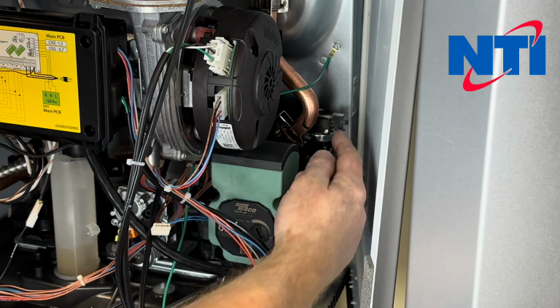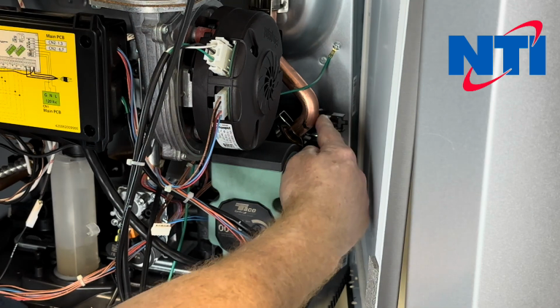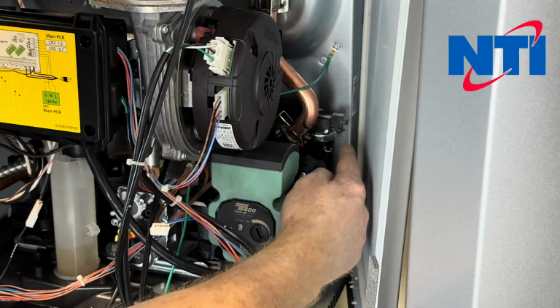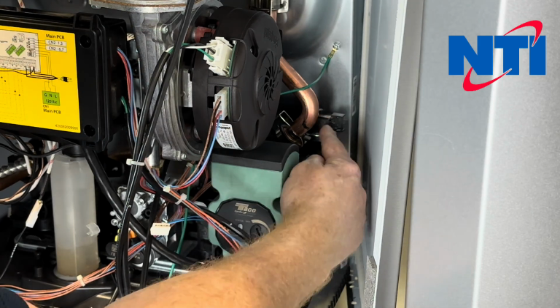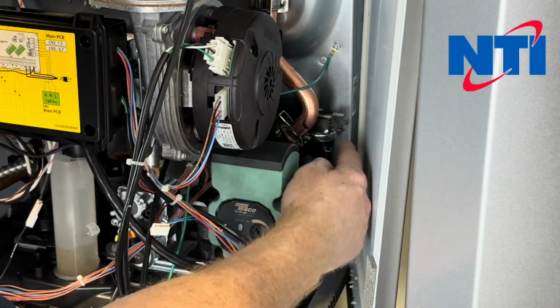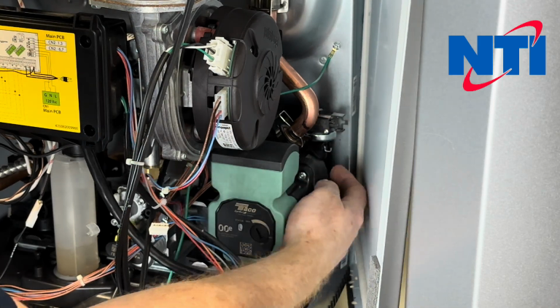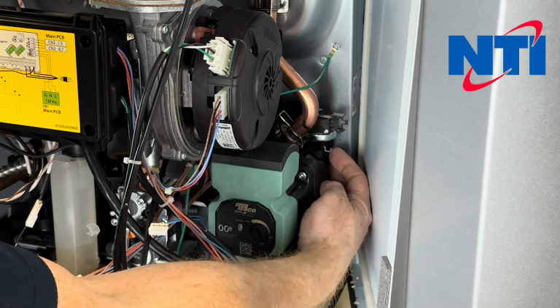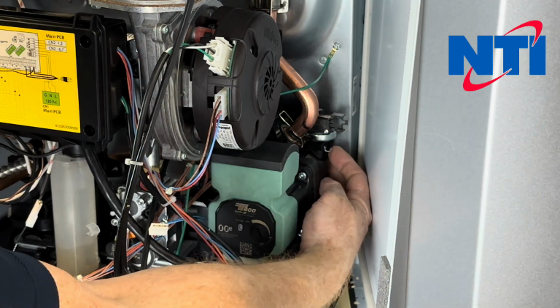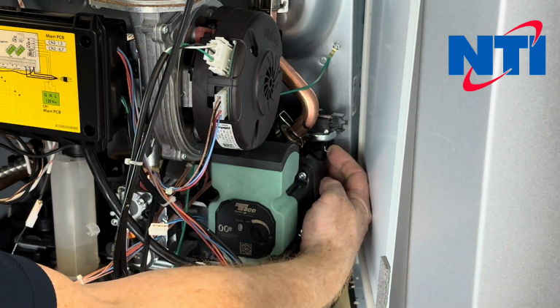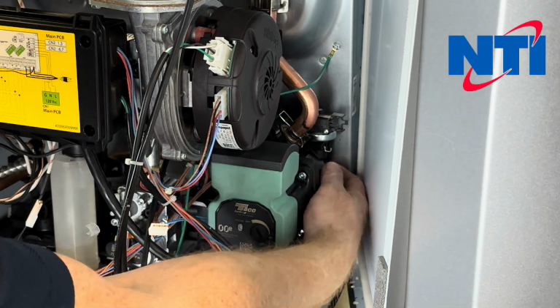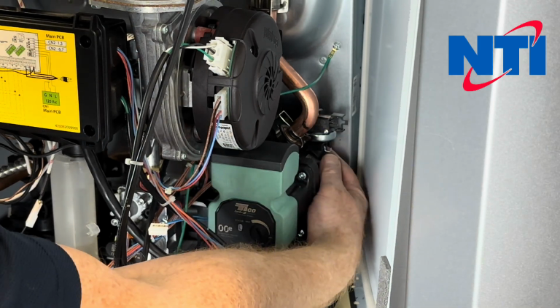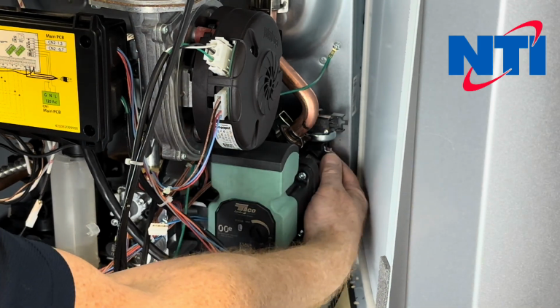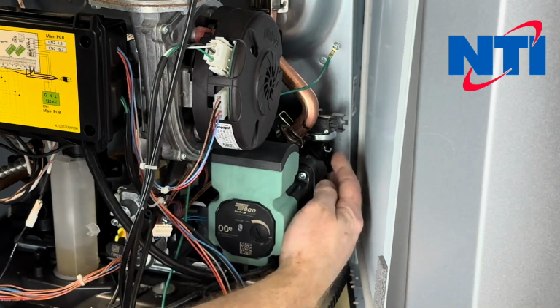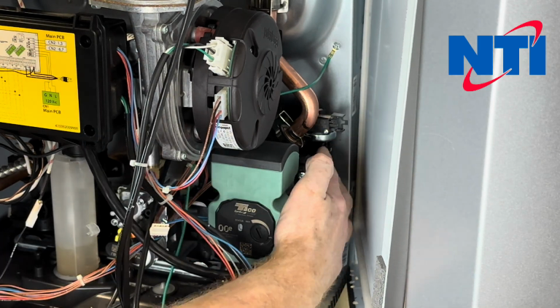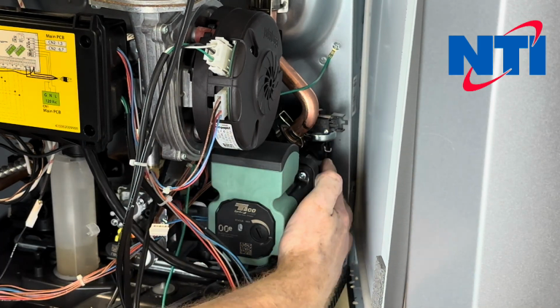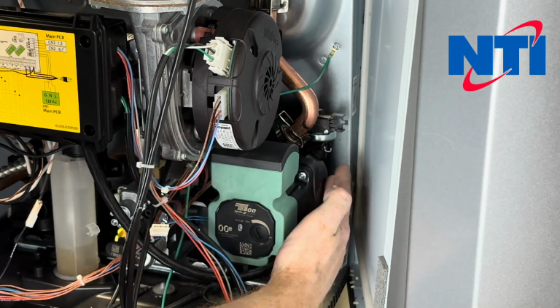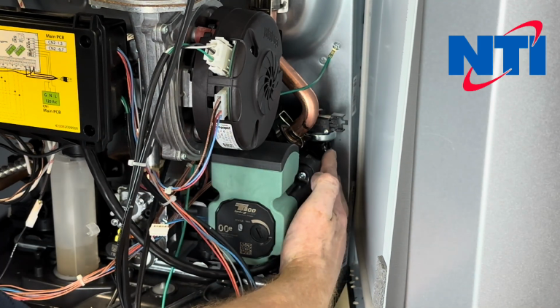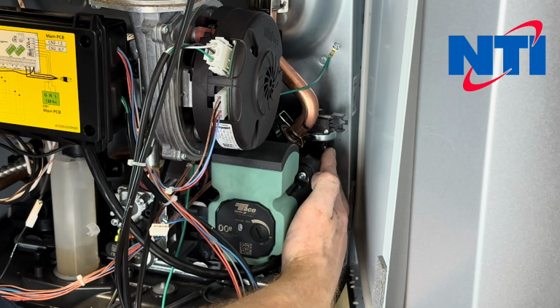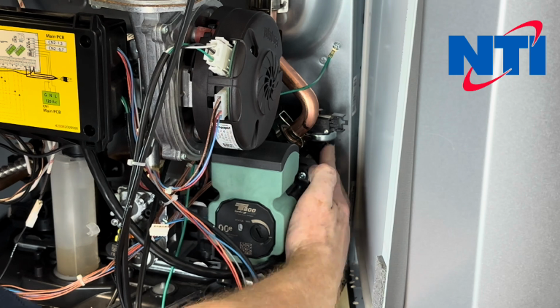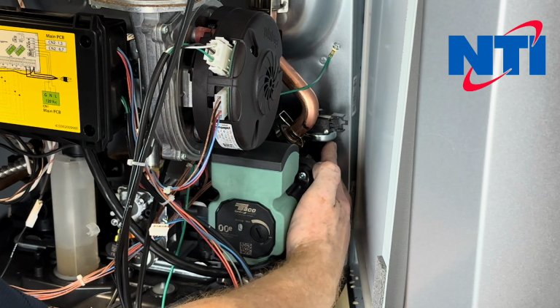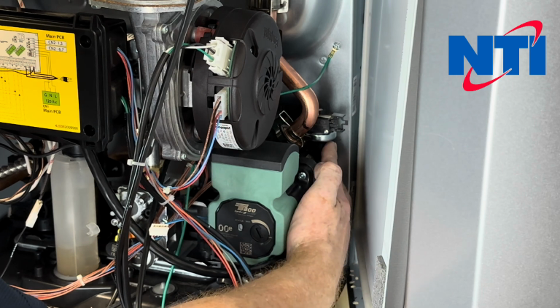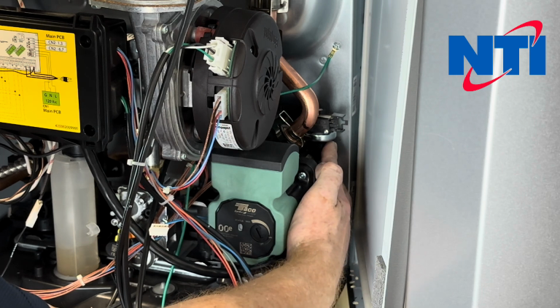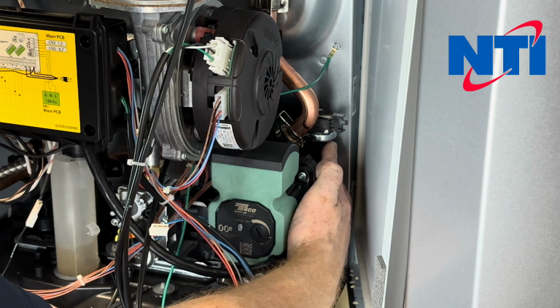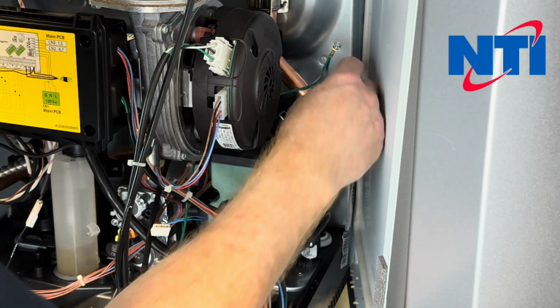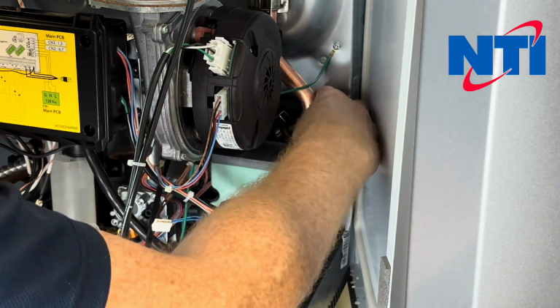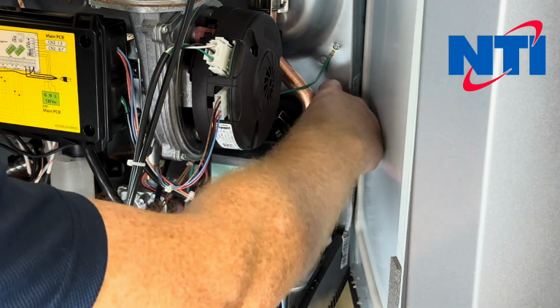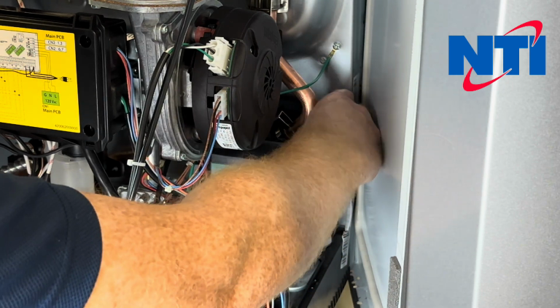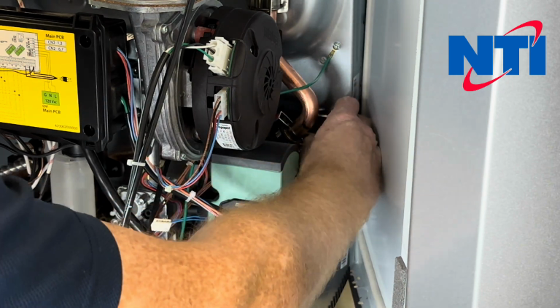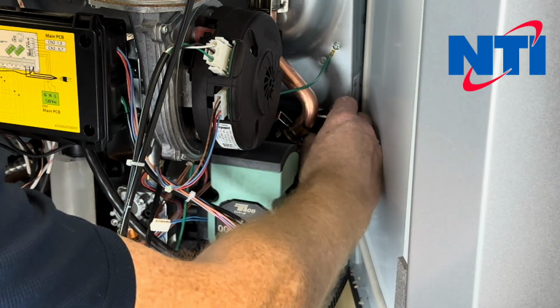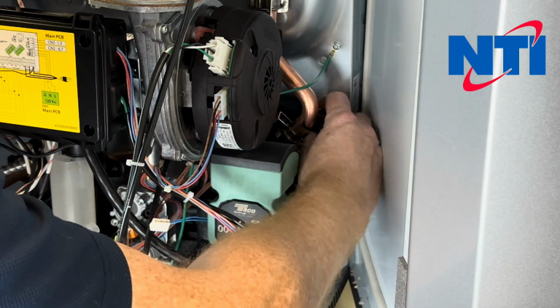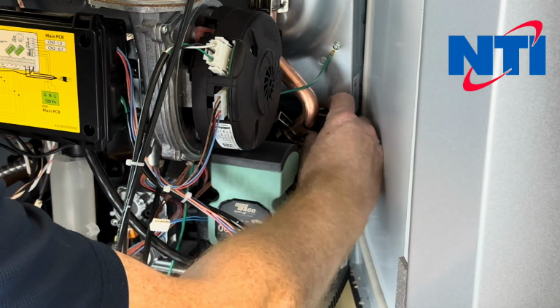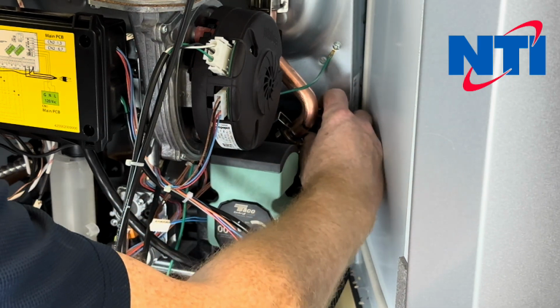Just below the pressure sensor there's a little metal wire clip with a little u-bend in it. You're going to push that to the rear of the boiler and pull your water pressure switch out.